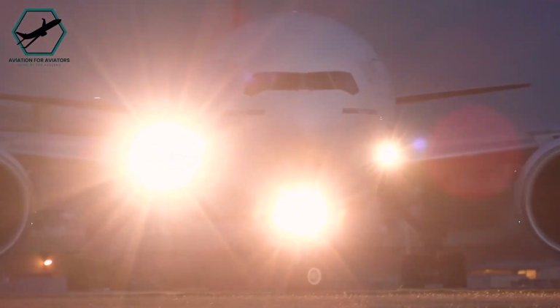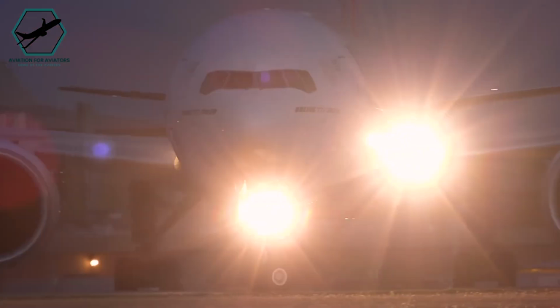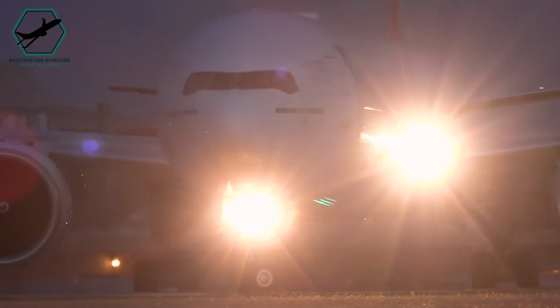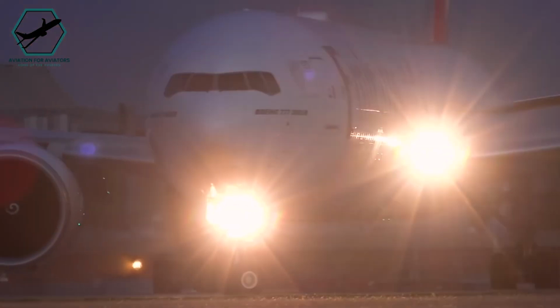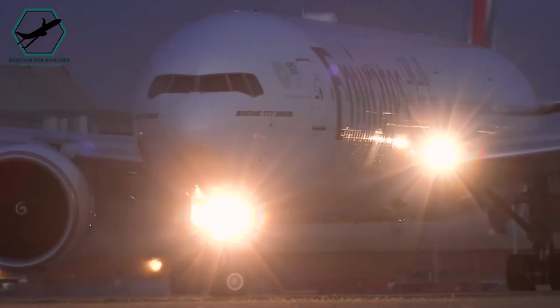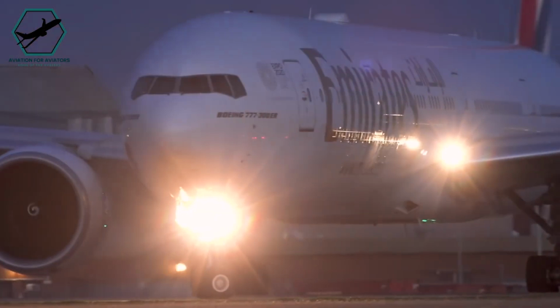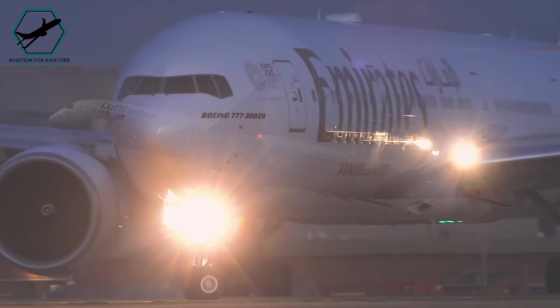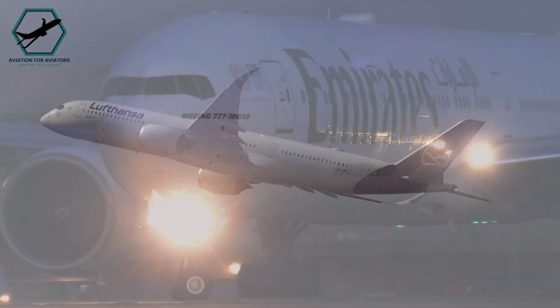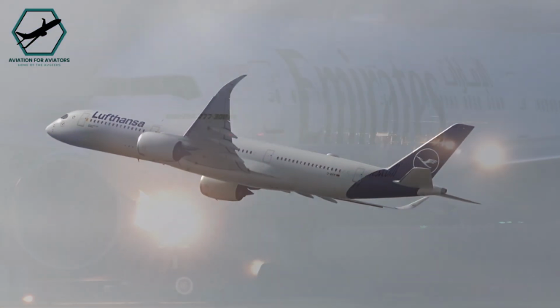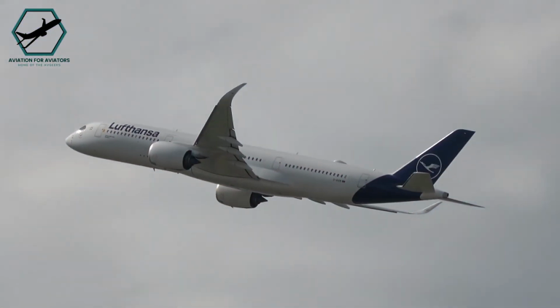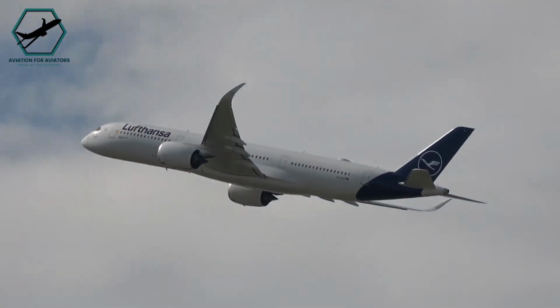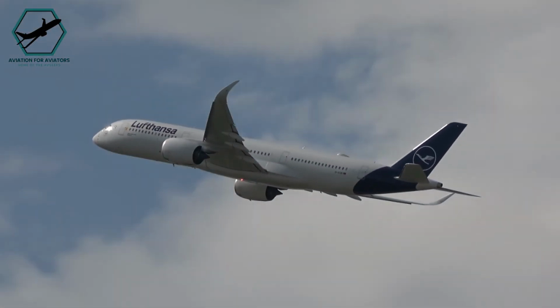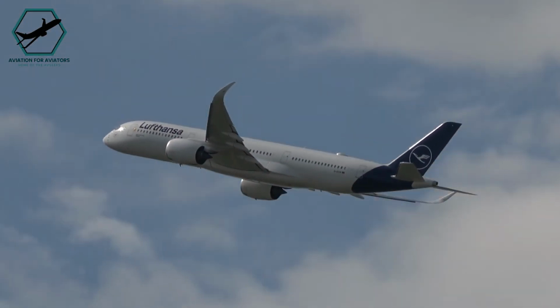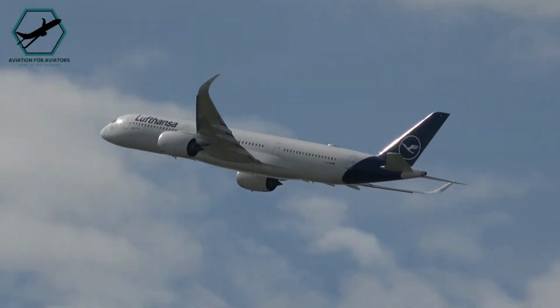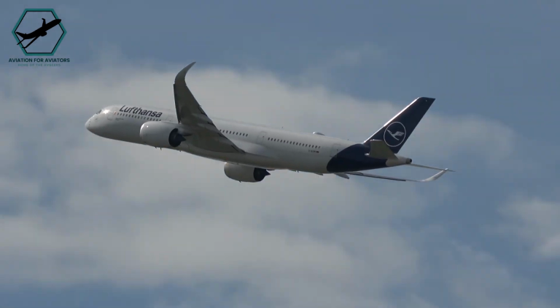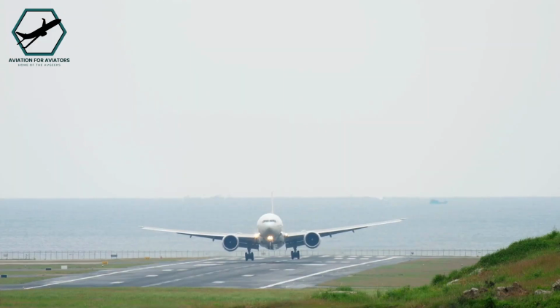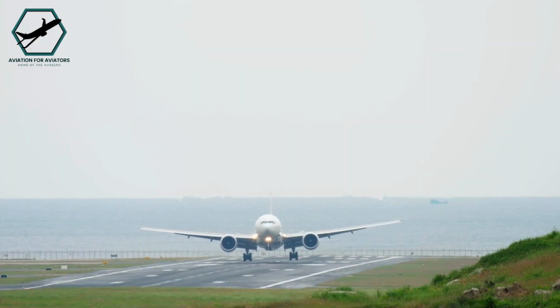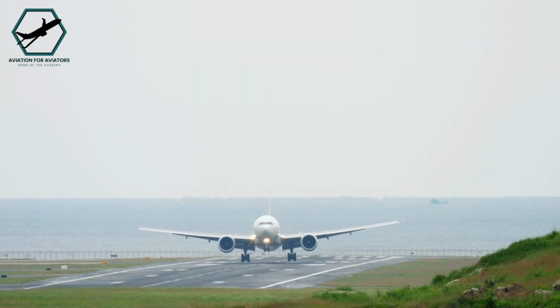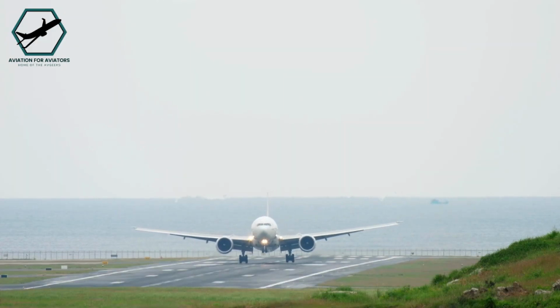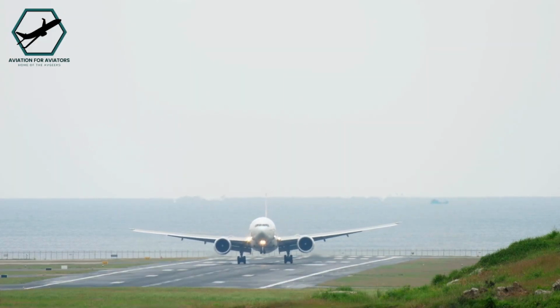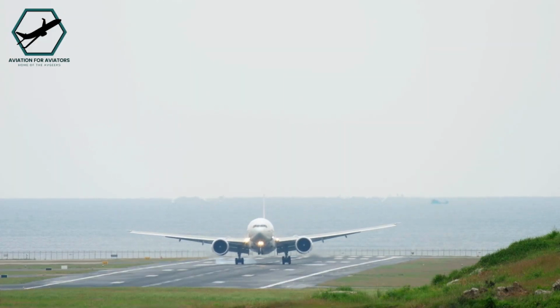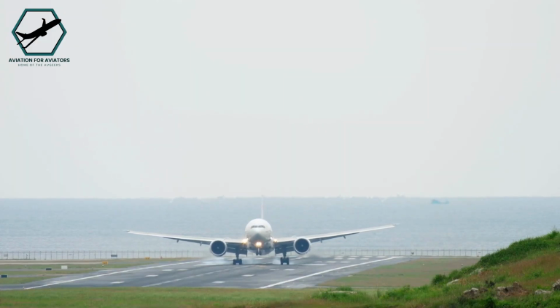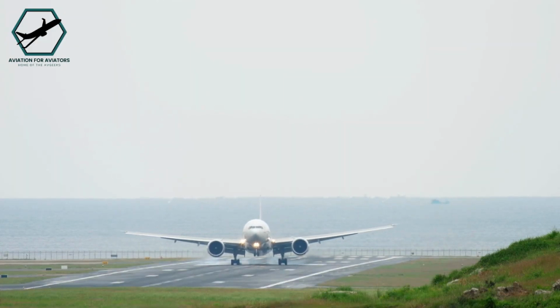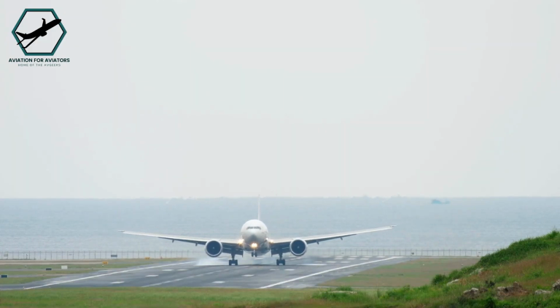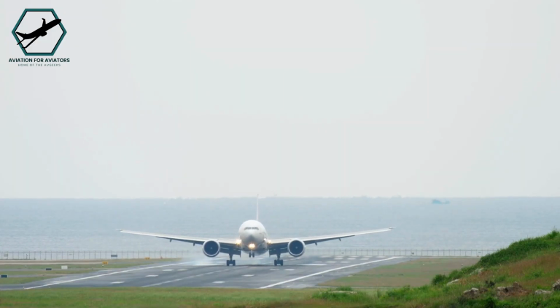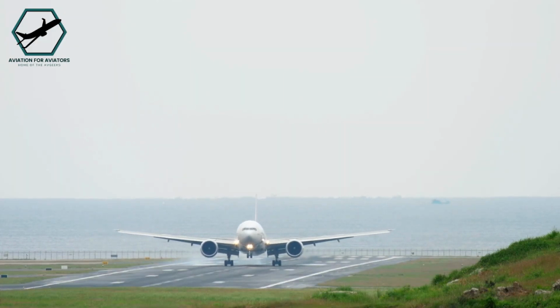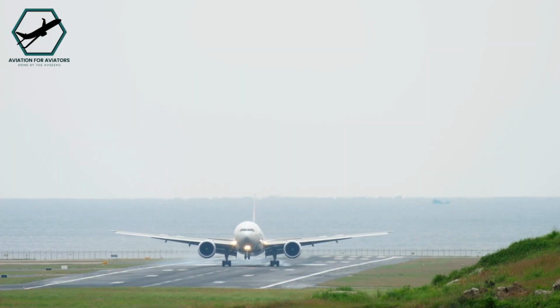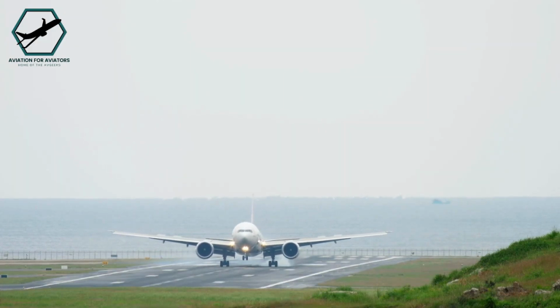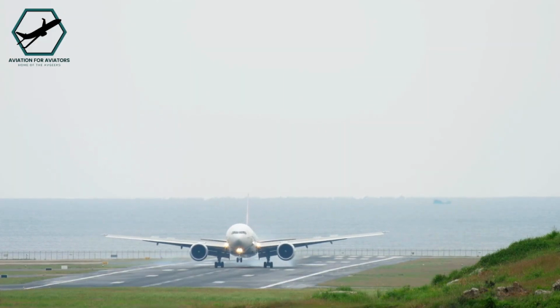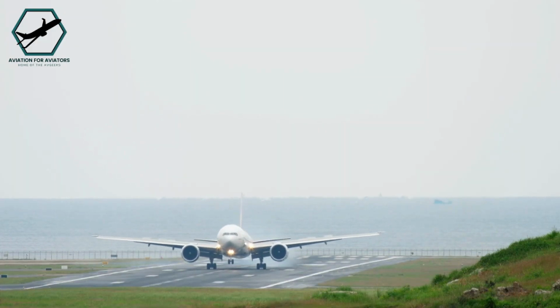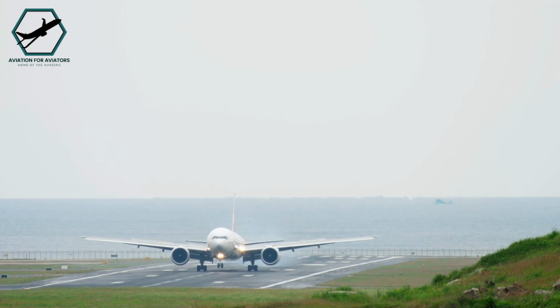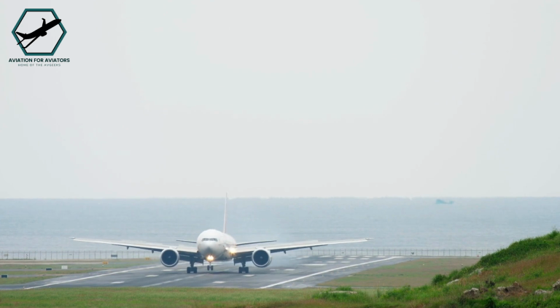What happens when a wide-body aircraft encounters an emergency shortly after takeoff, leaving no time for fuel dumping and necessitating an overweight landing? Let's figure it out.